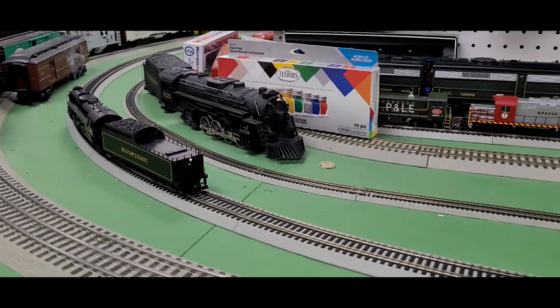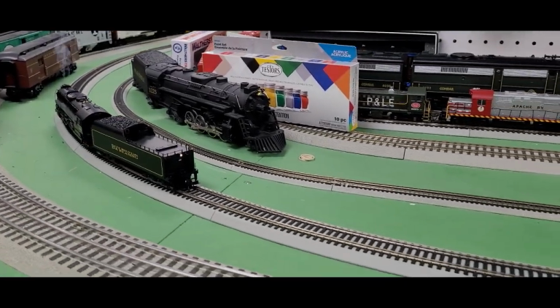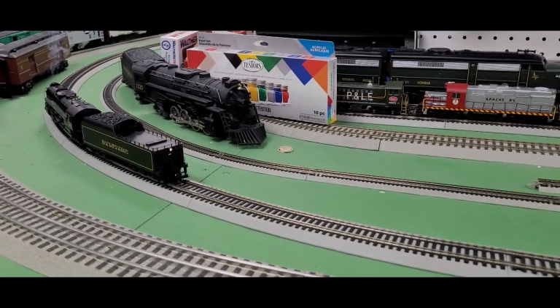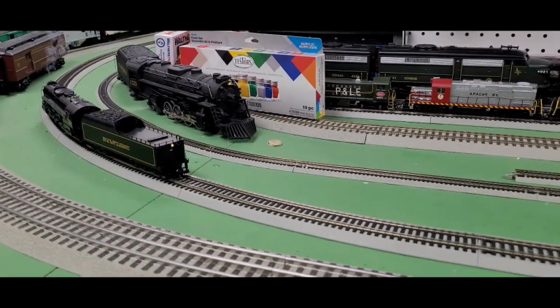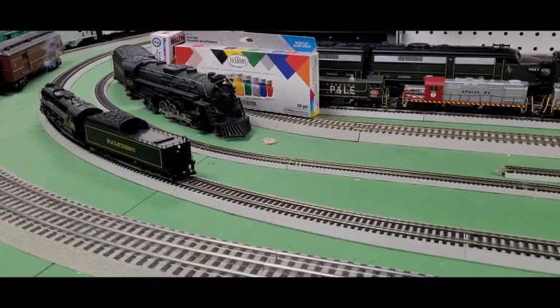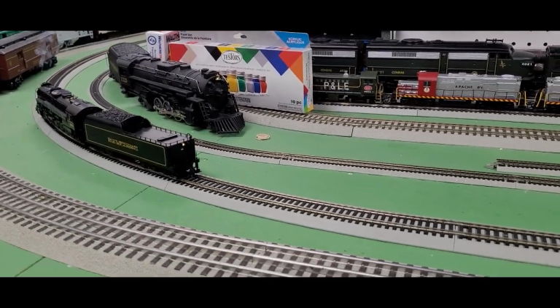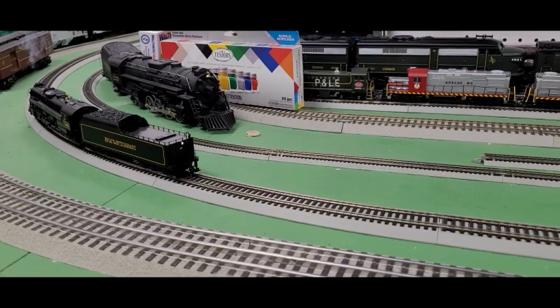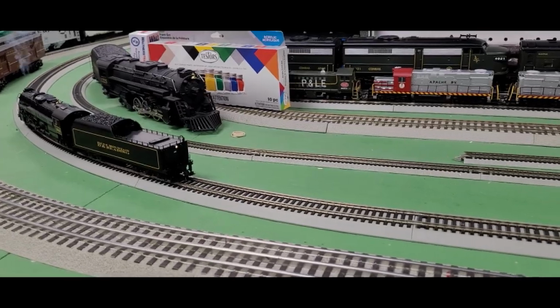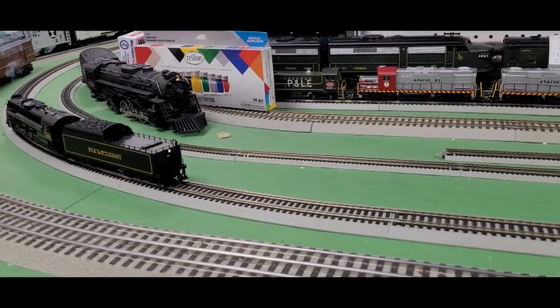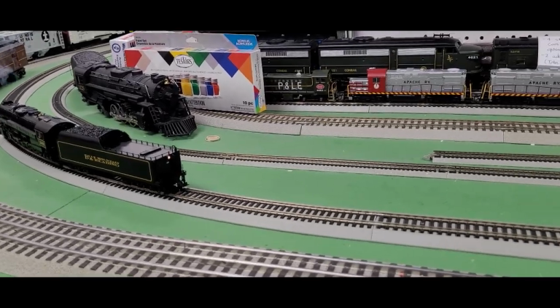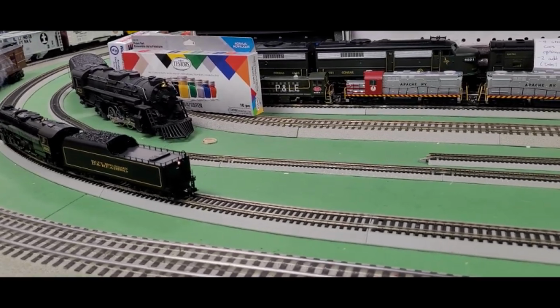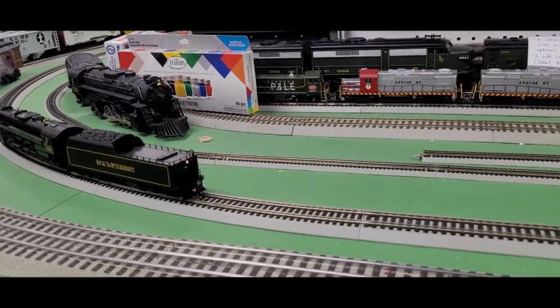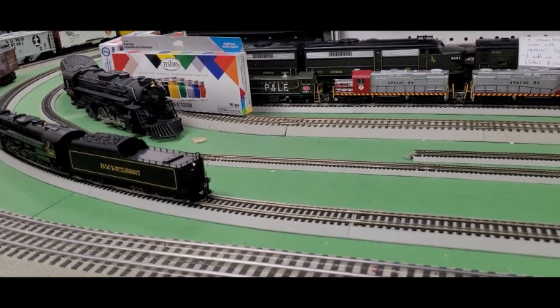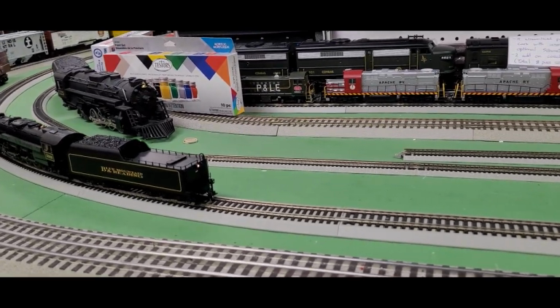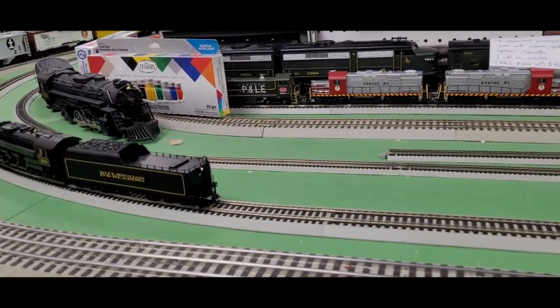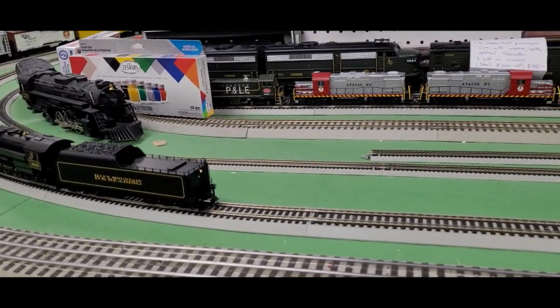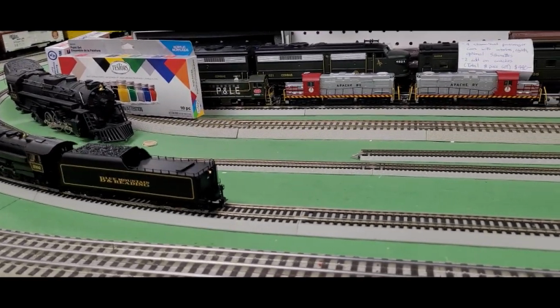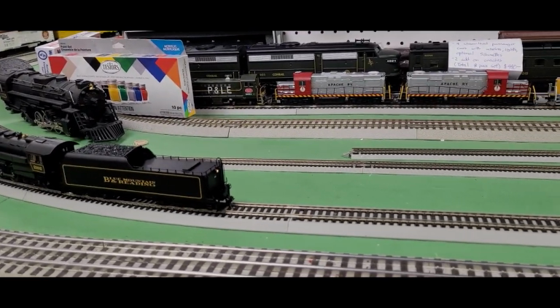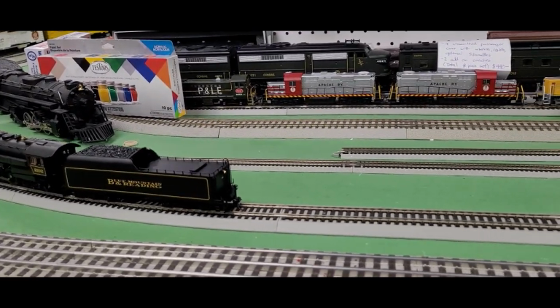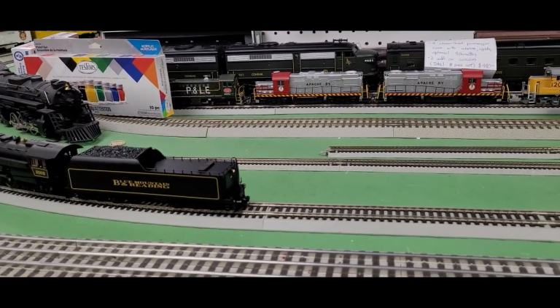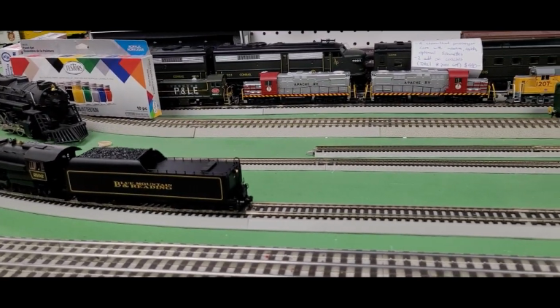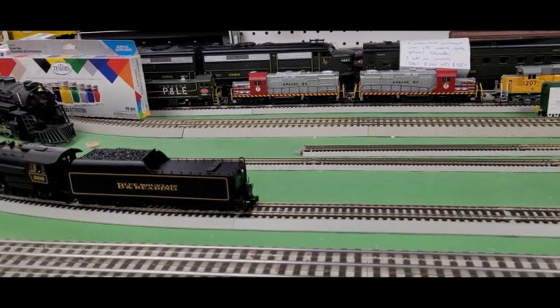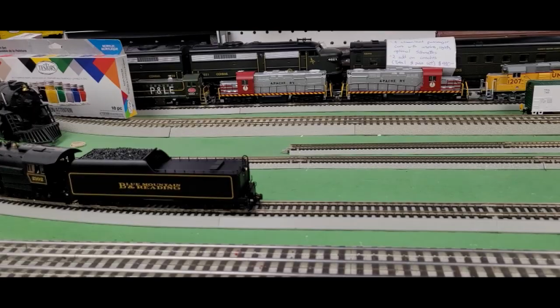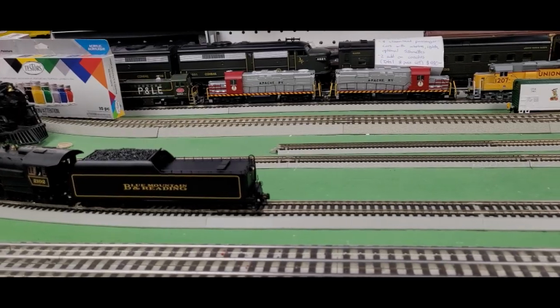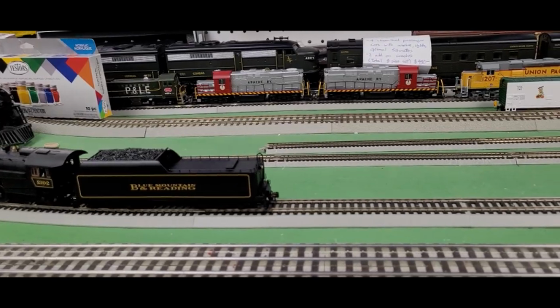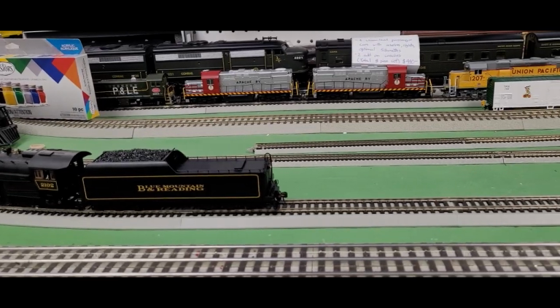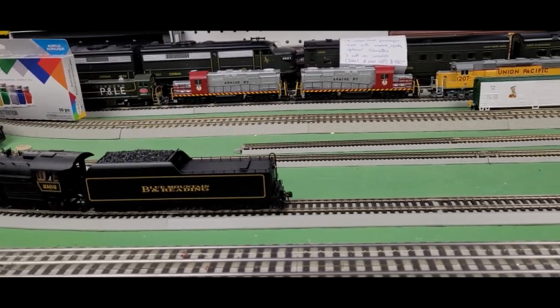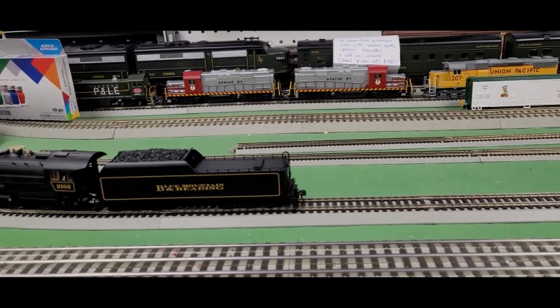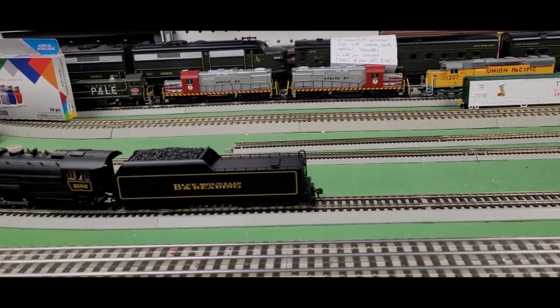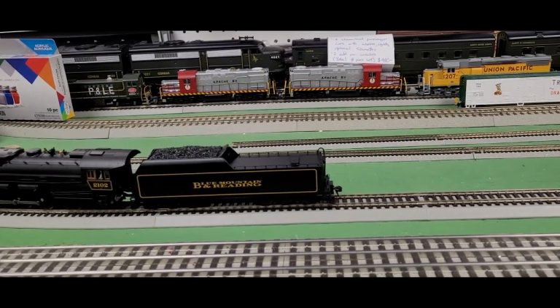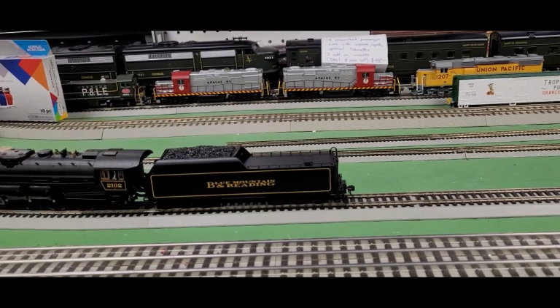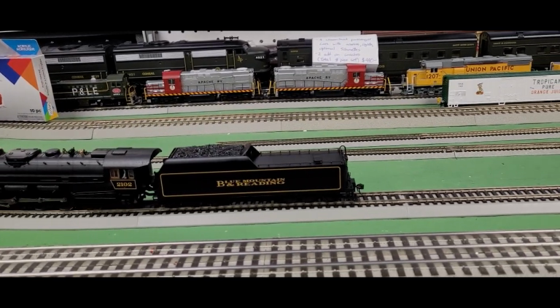As you can see, this is a great smoker. The sound sounds great. I particularly love the design of that tender — that is a really great looking design there. This is a great looking engine.